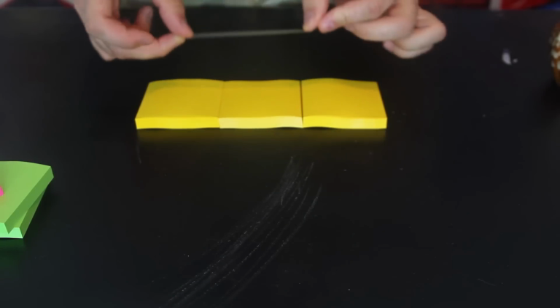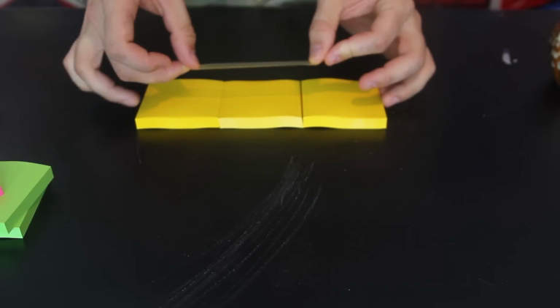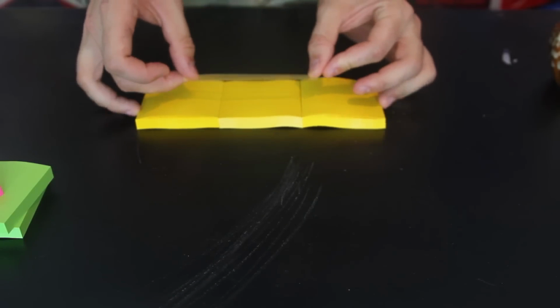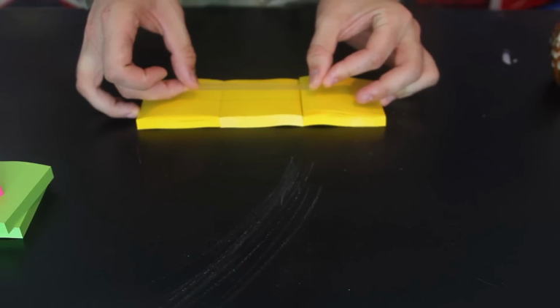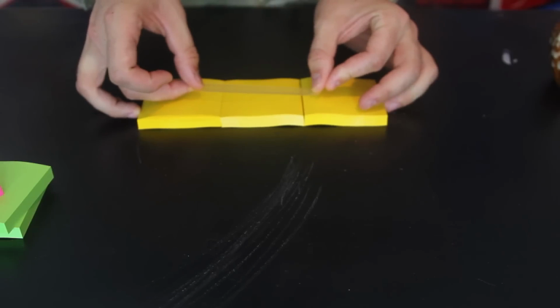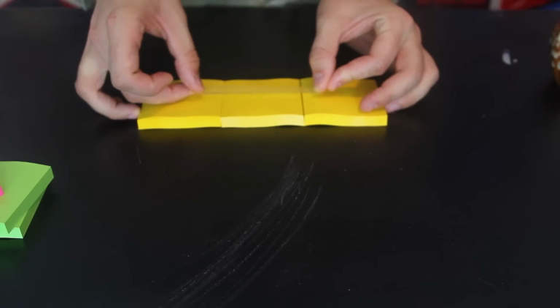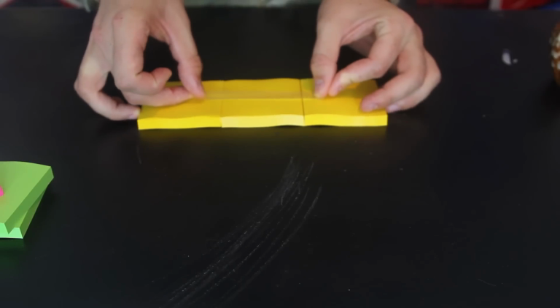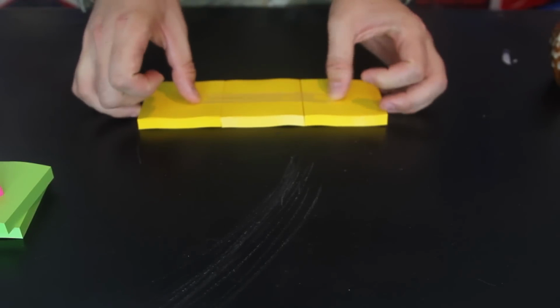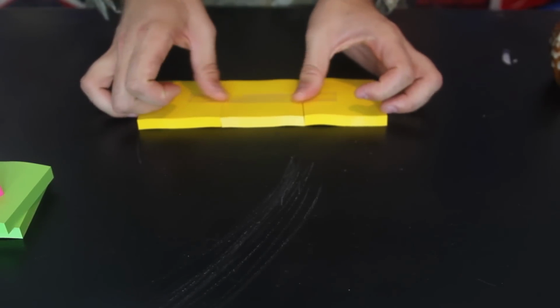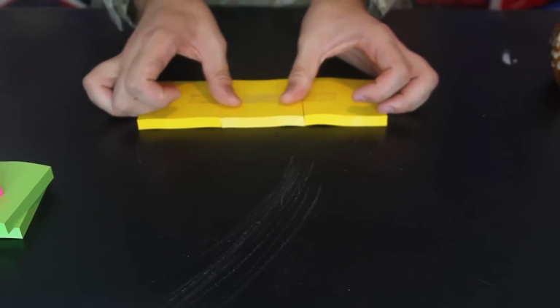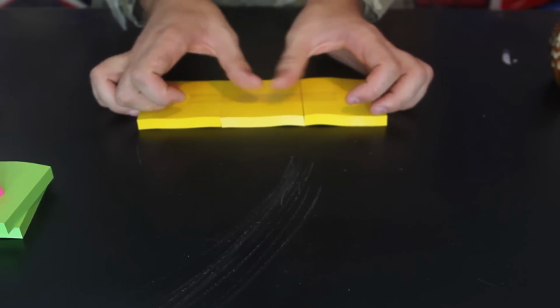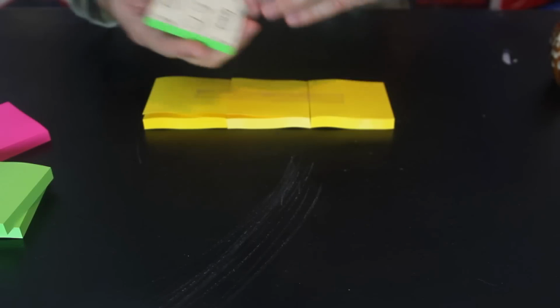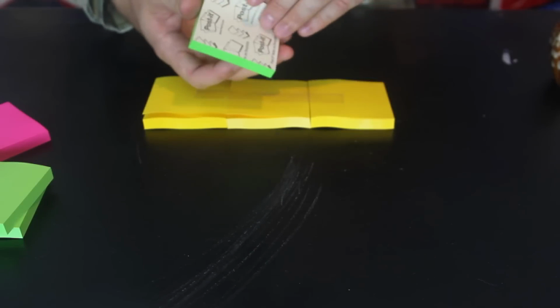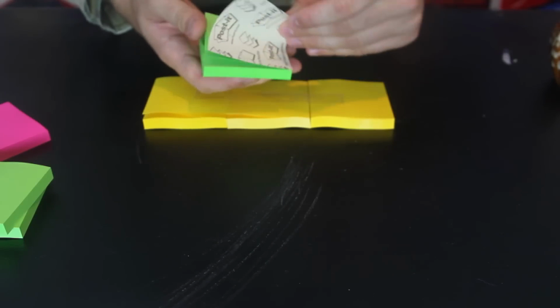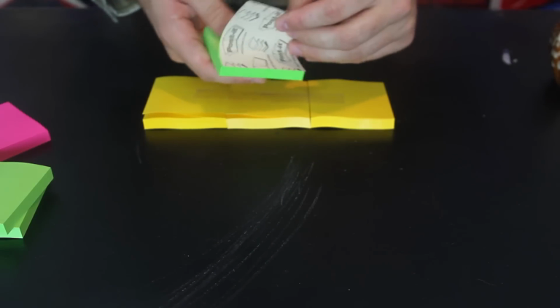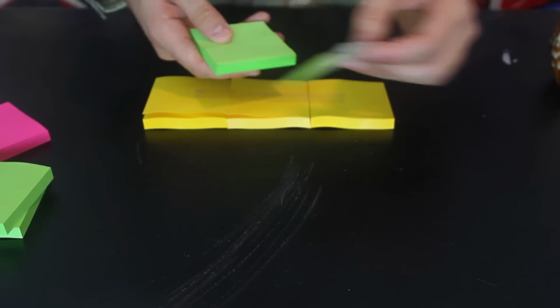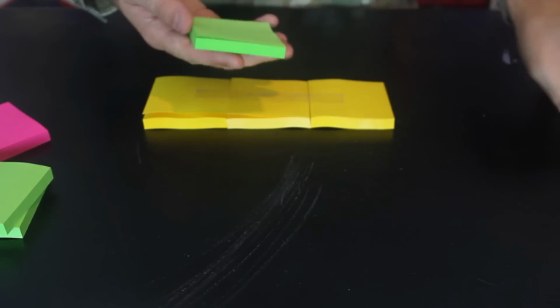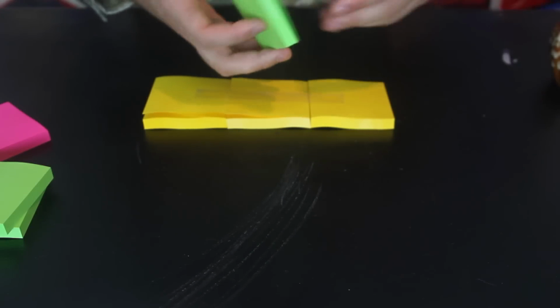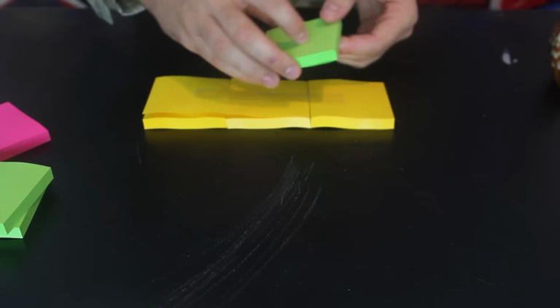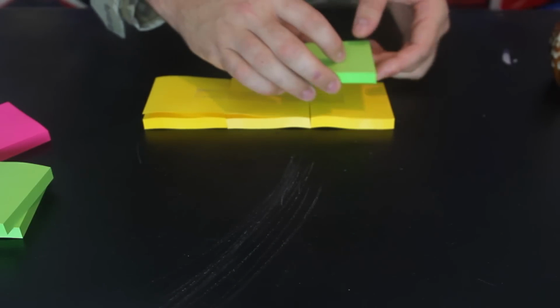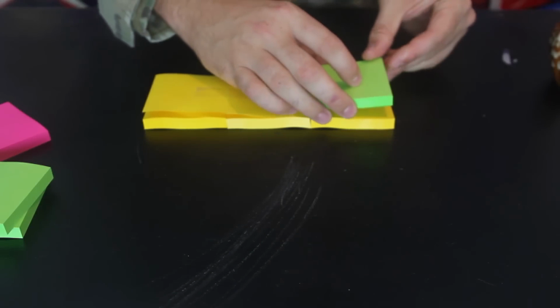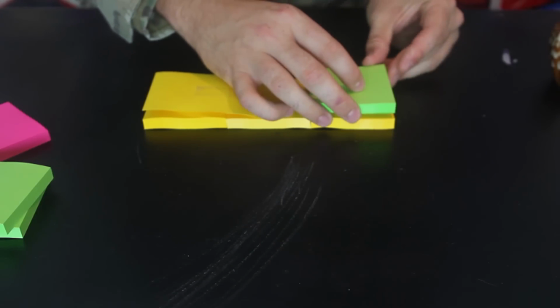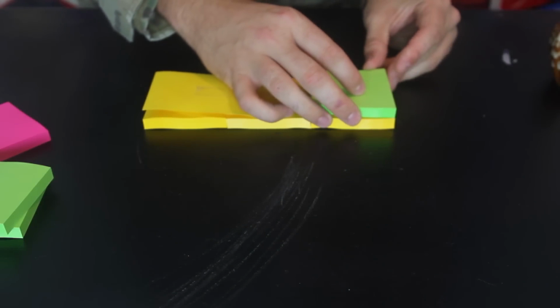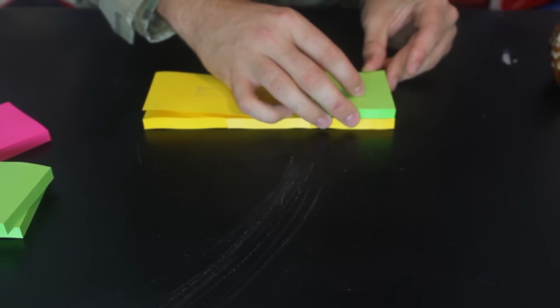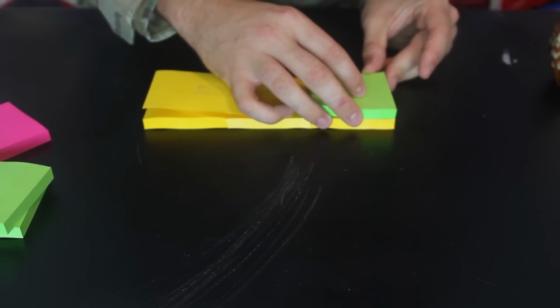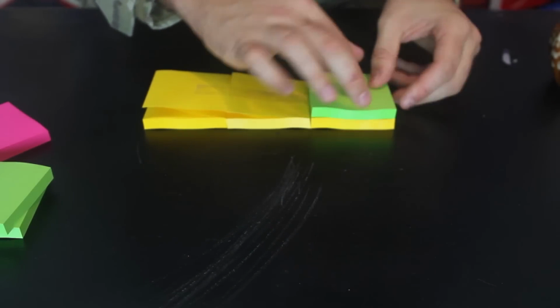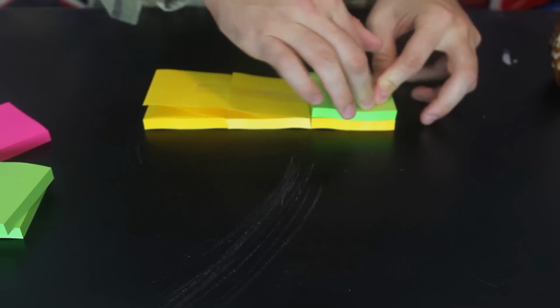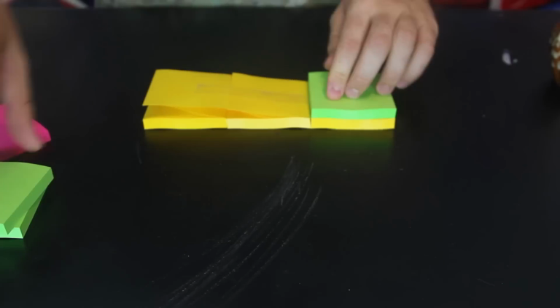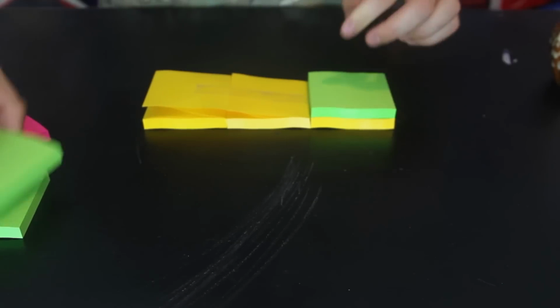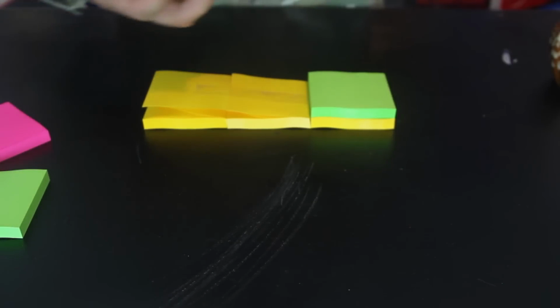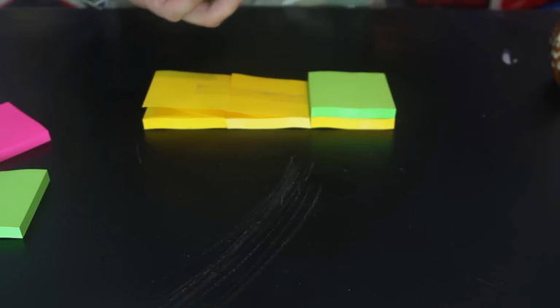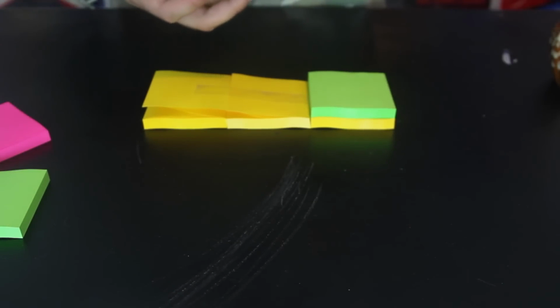Then grab a tape and tape them together like this. Then we're gonna grab another post-it note, remove this last paper, and post it right here. Wind it up like that, right on top of it.